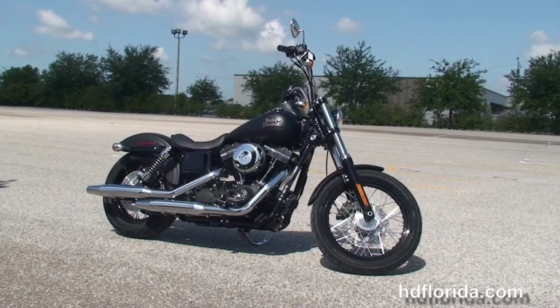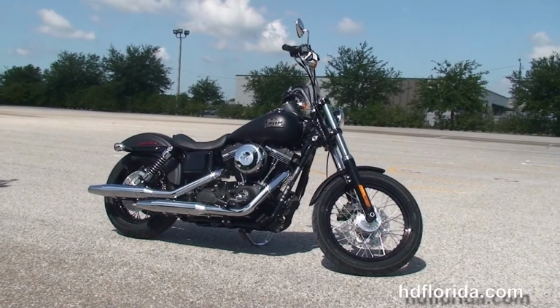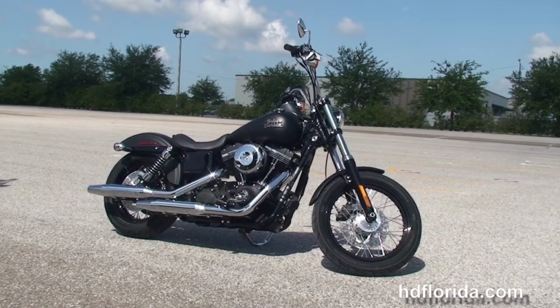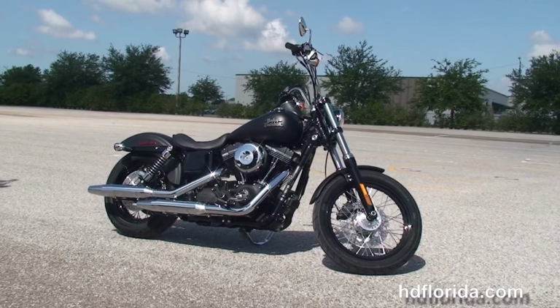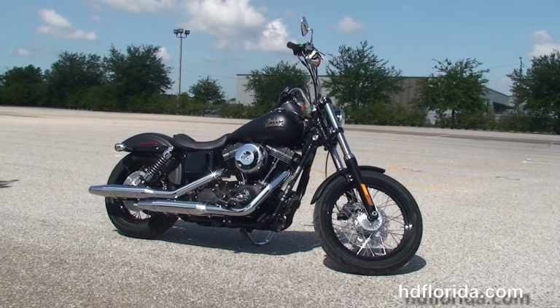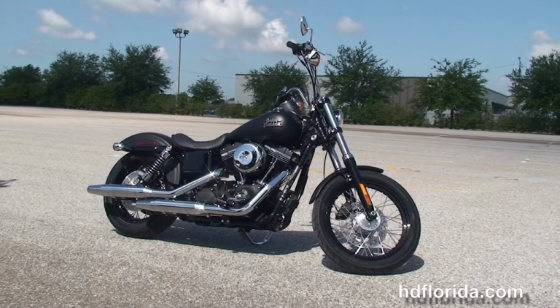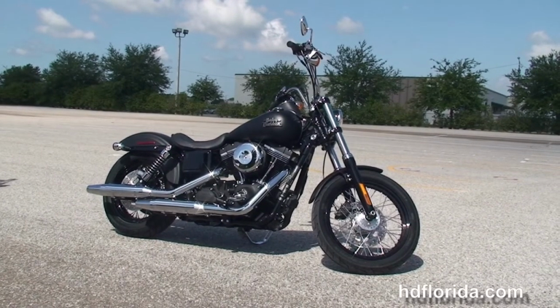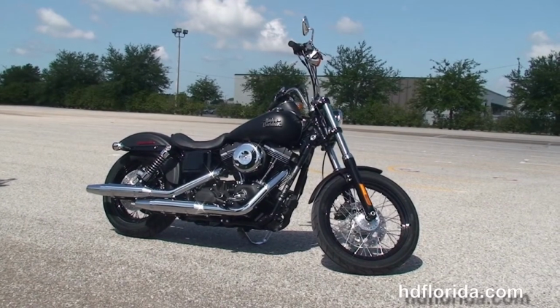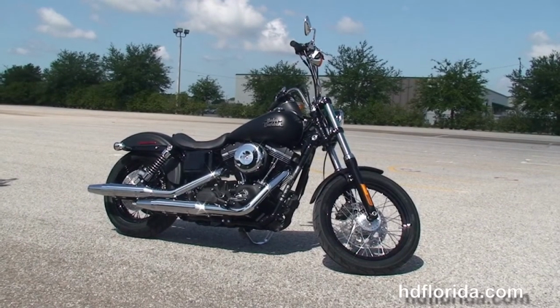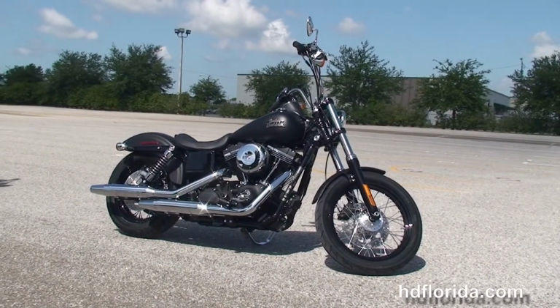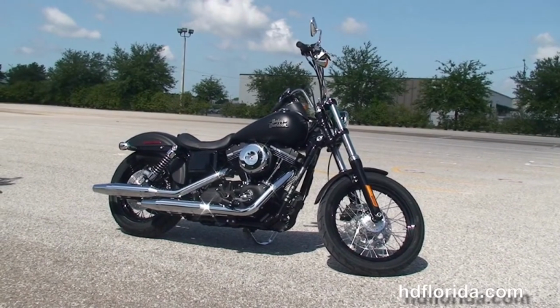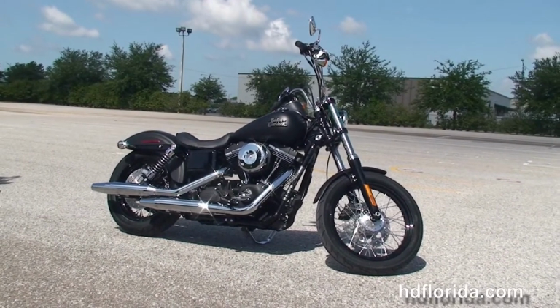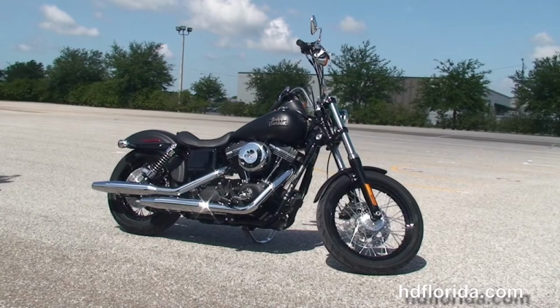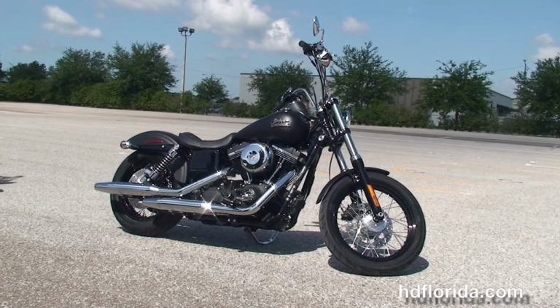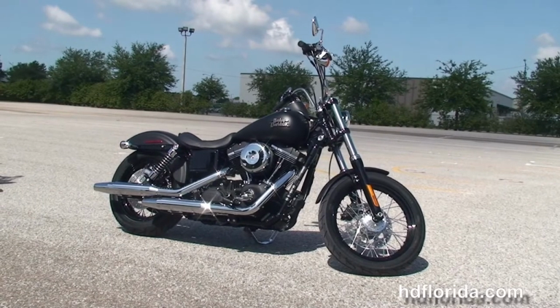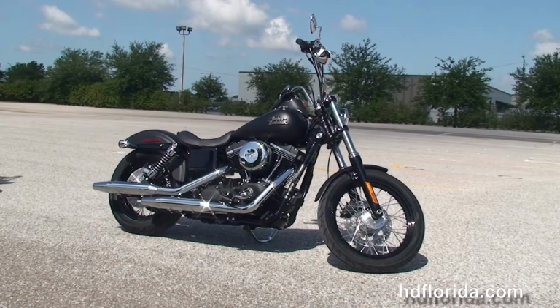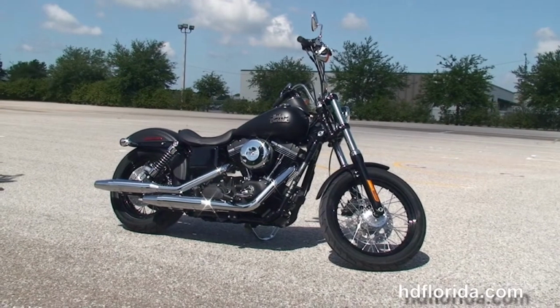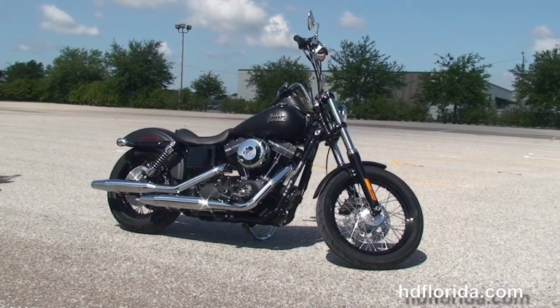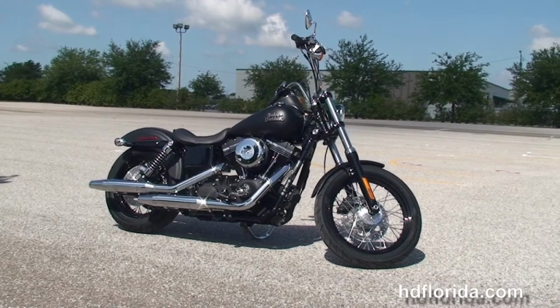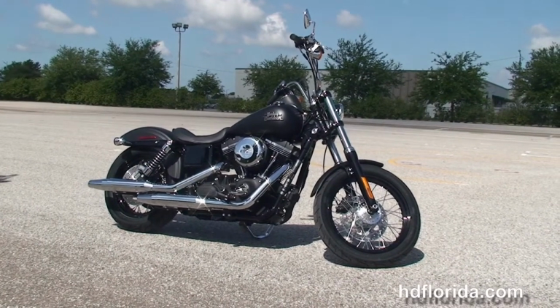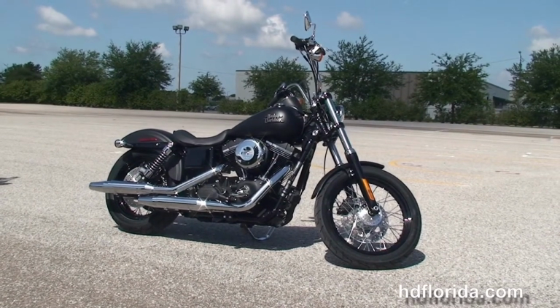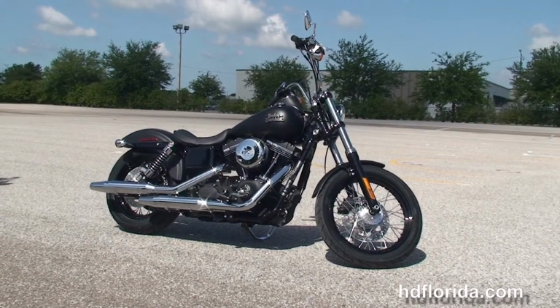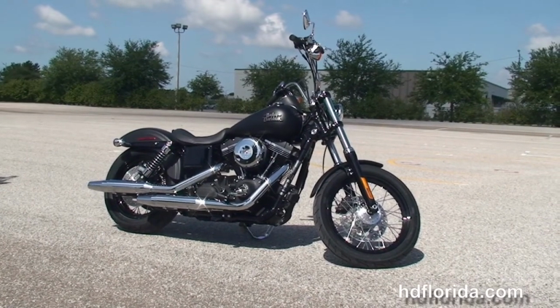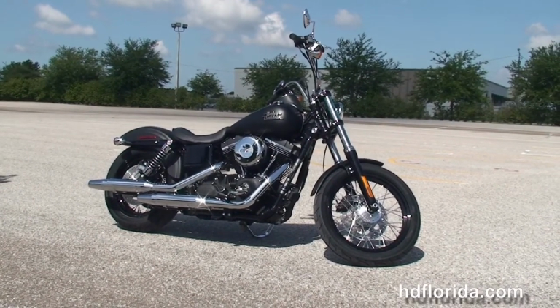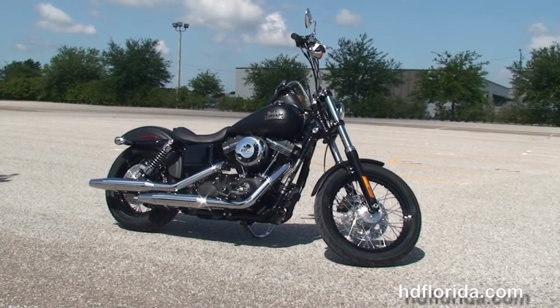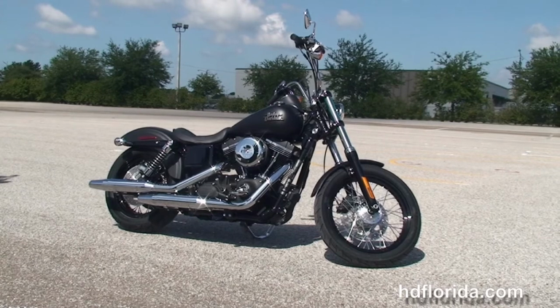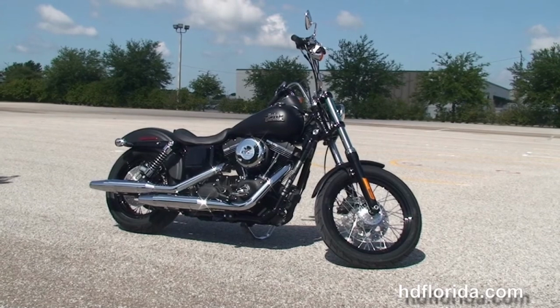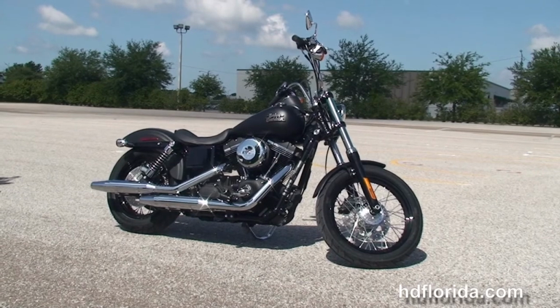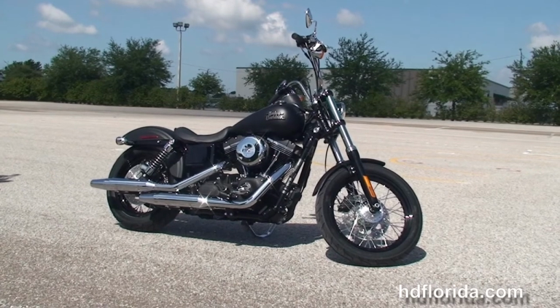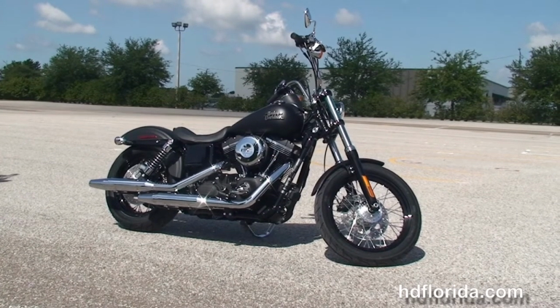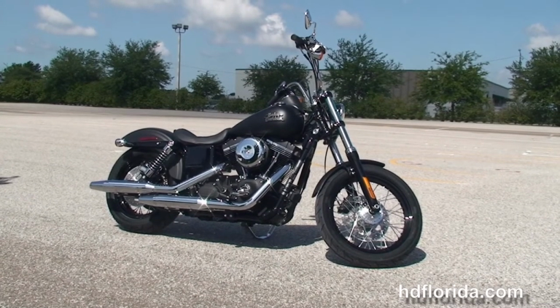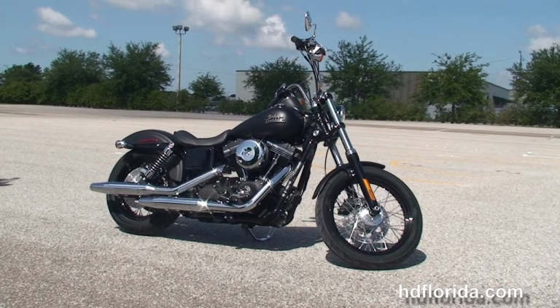We're rated number one in customer service and have over 1,200 new and previously enjoyed motorcycles for you to choose from. For more information on the Street Bob, click the link below, and to view the rest of our incredible inventory, visit us at HDFlorida.com.